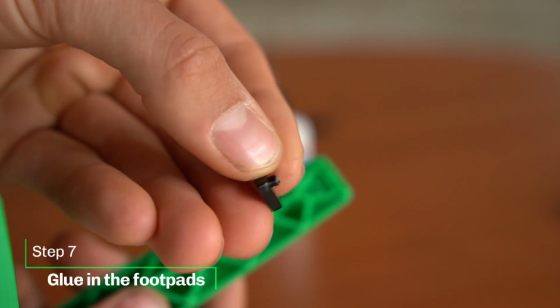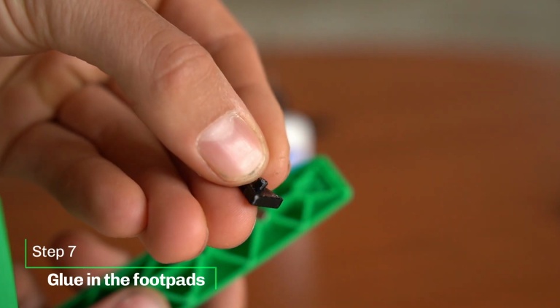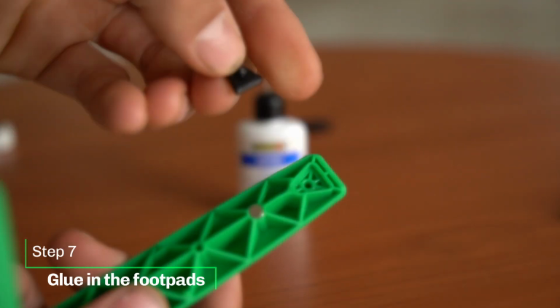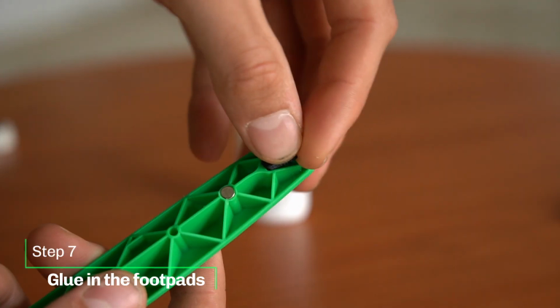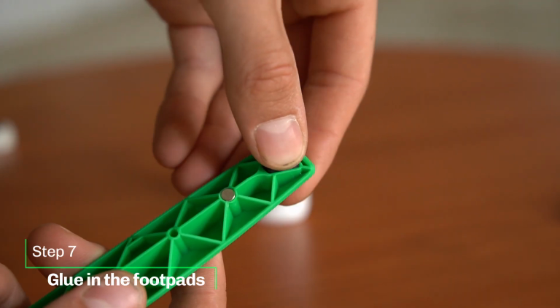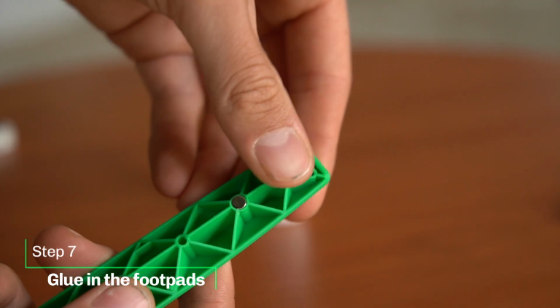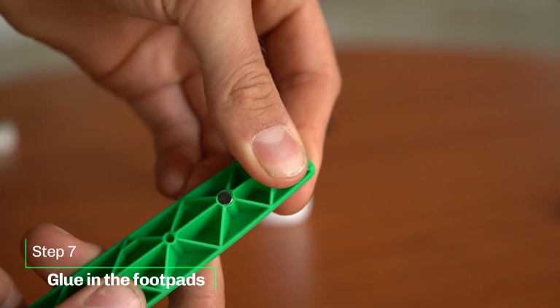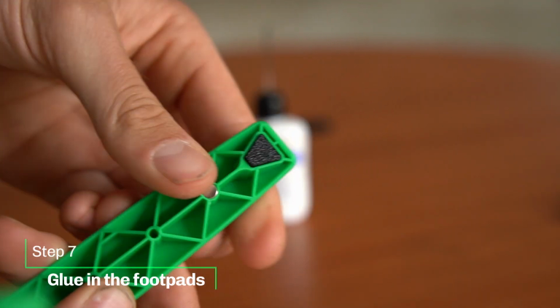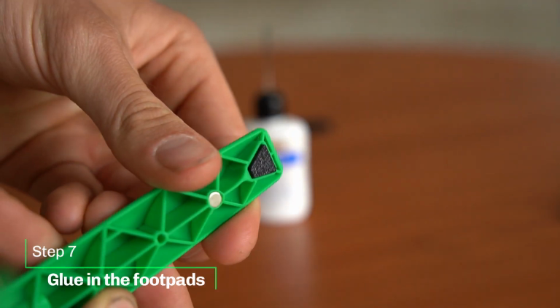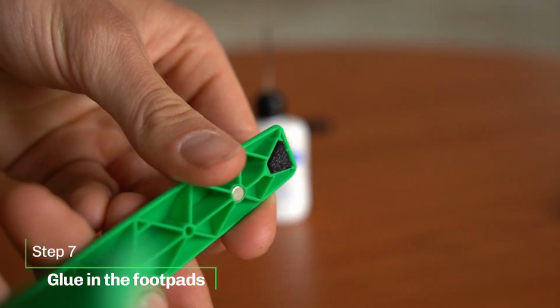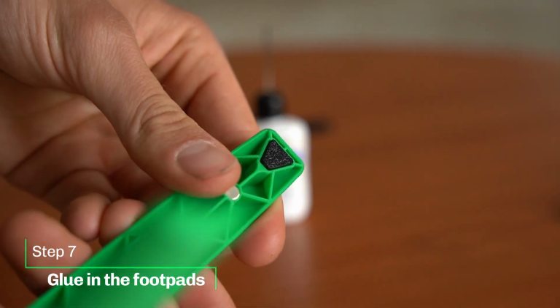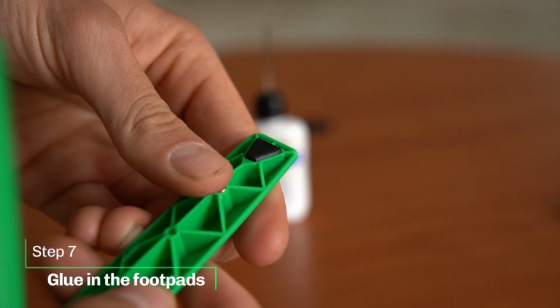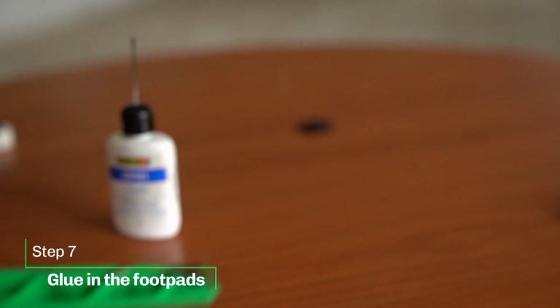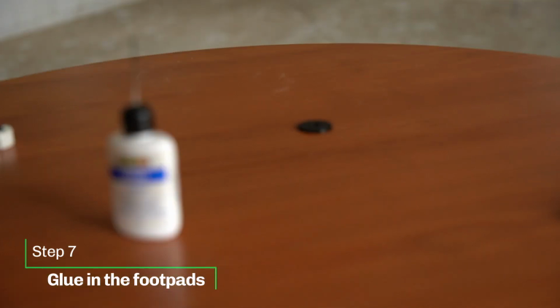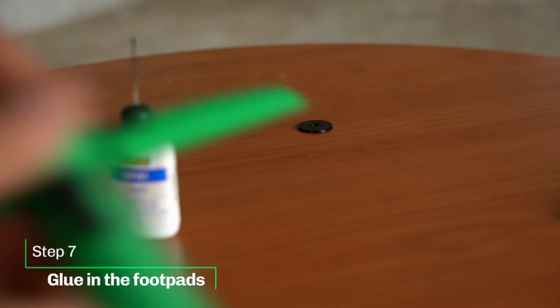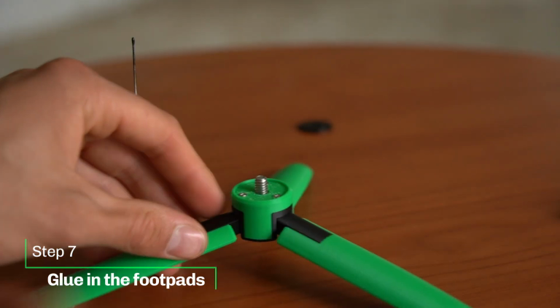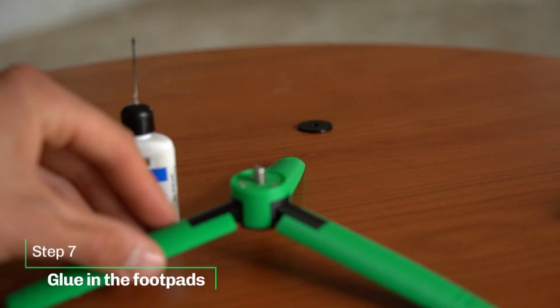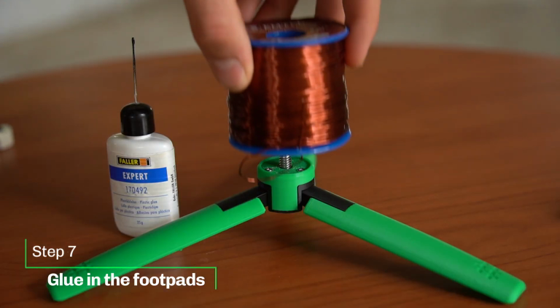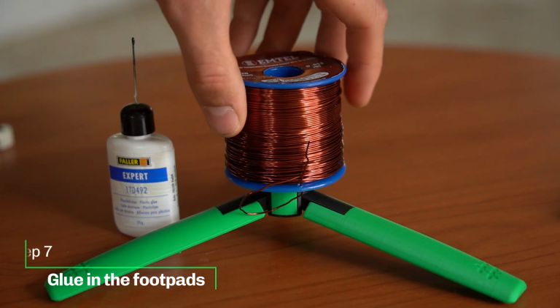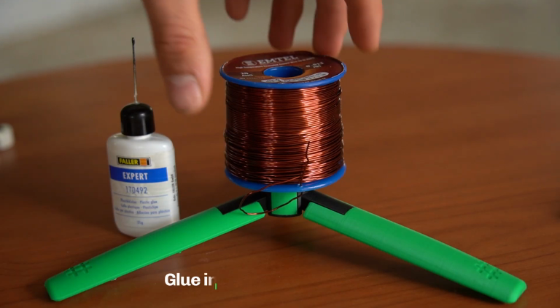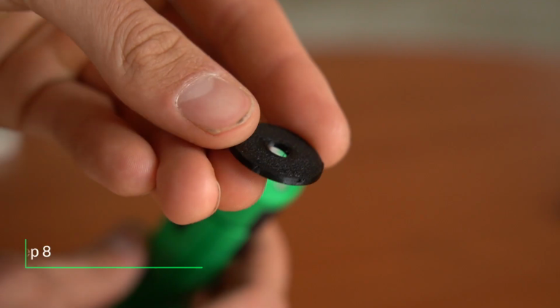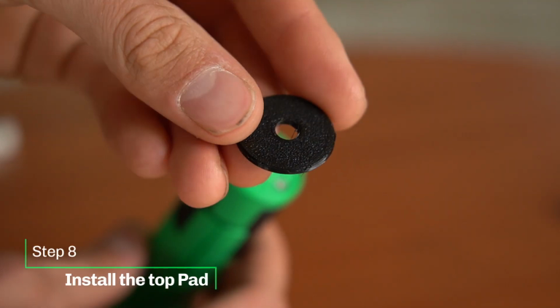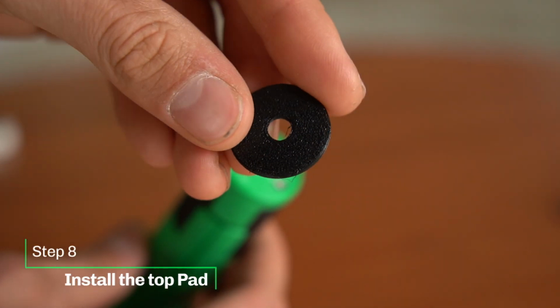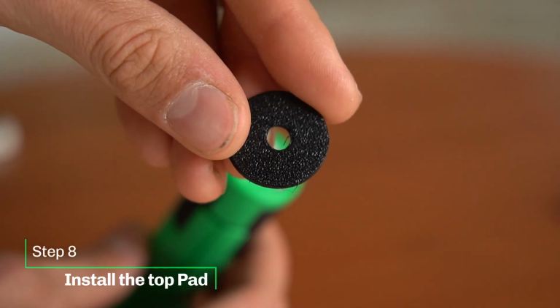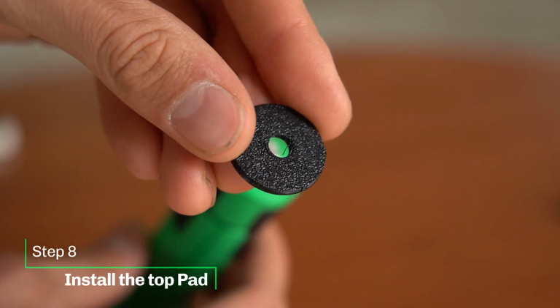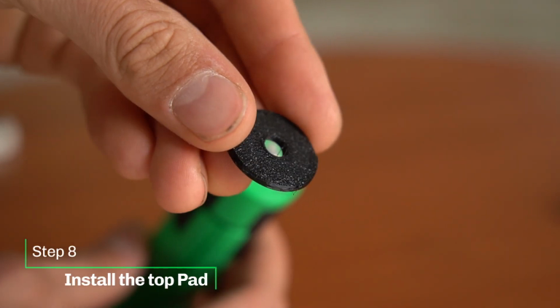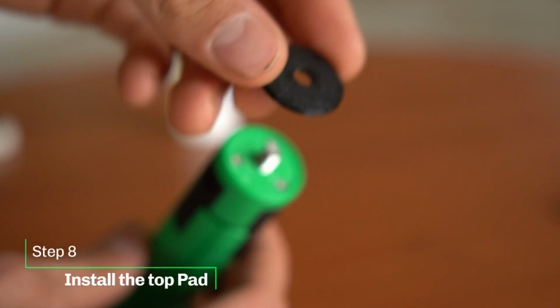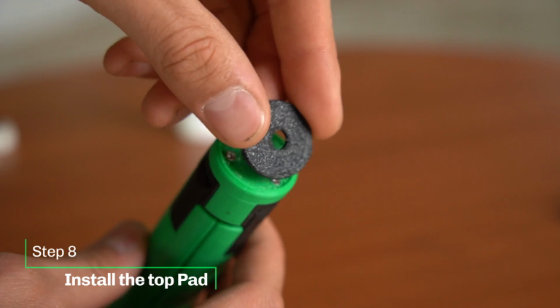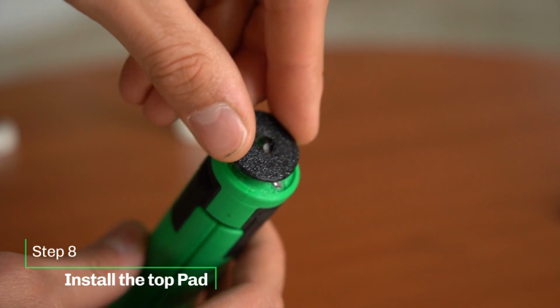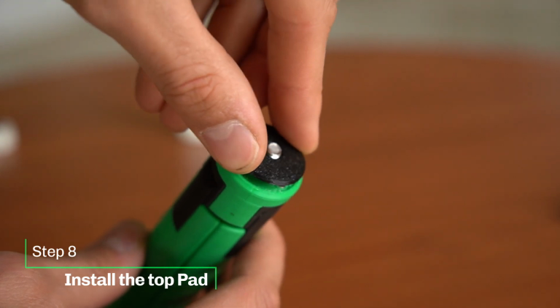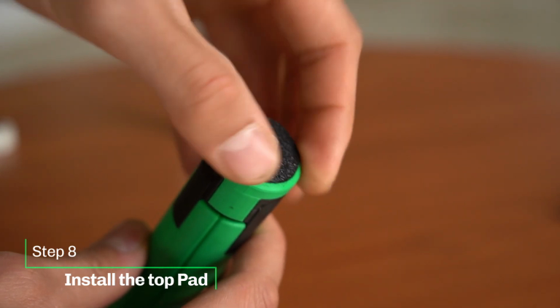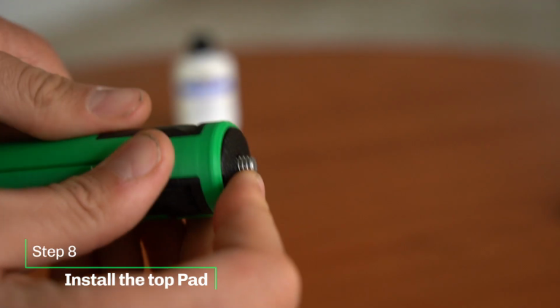Now glue in your TPU pads. I like putting some weight on top to let them dry properly. Slide the TPU pad onto the top — it should fit nicely and doesn't need any glue.